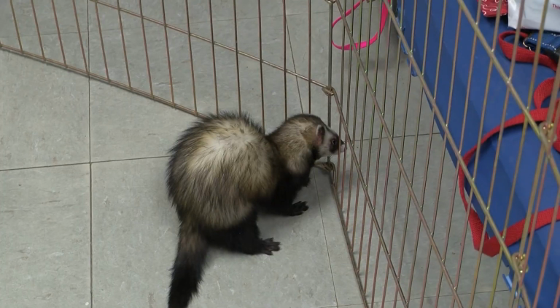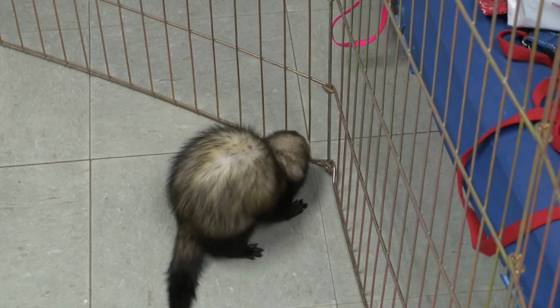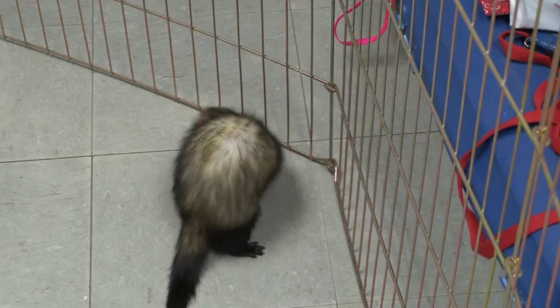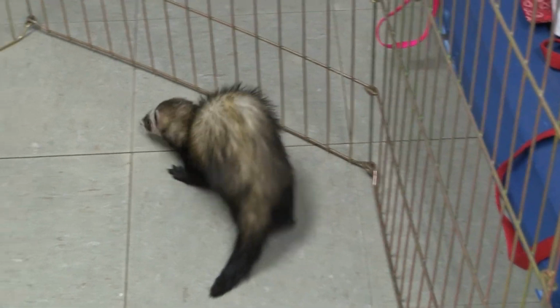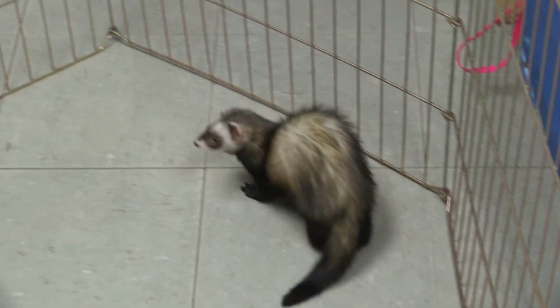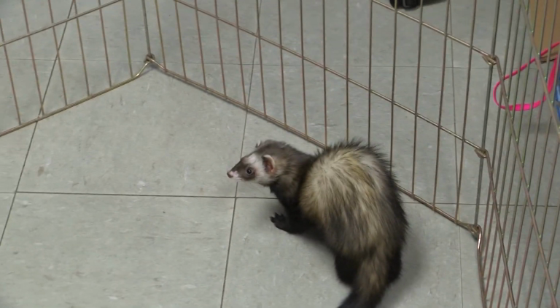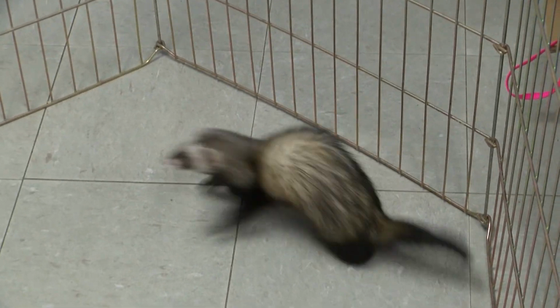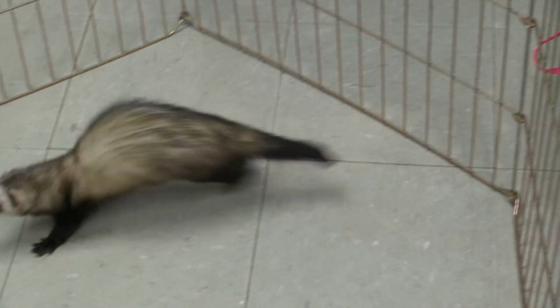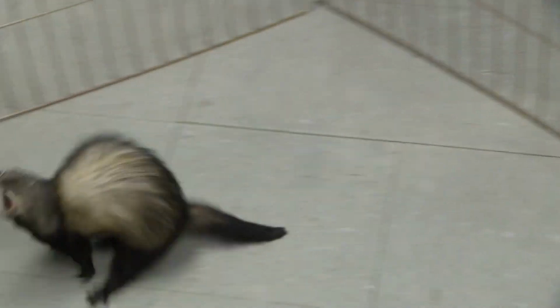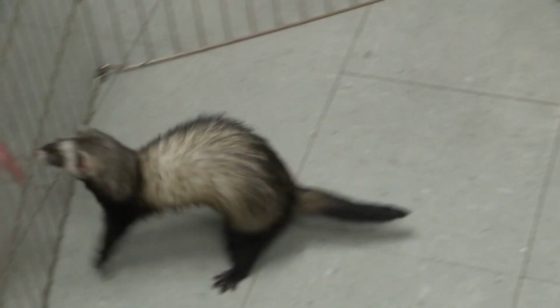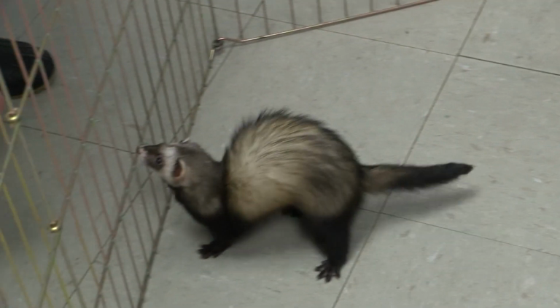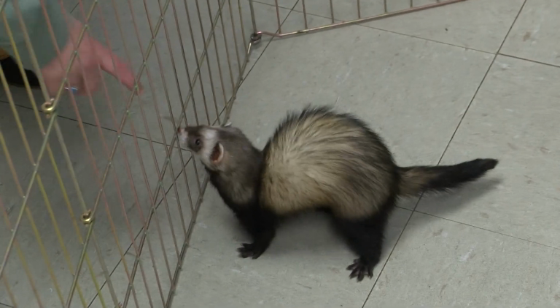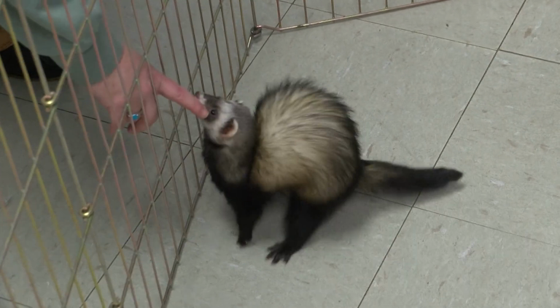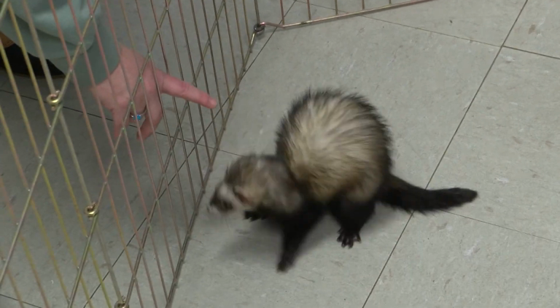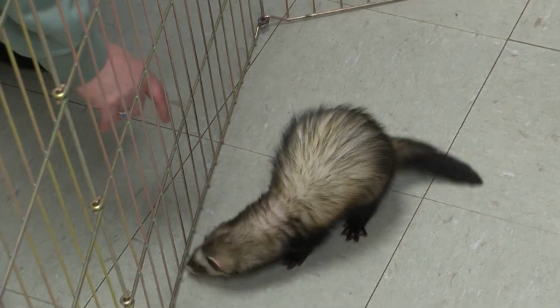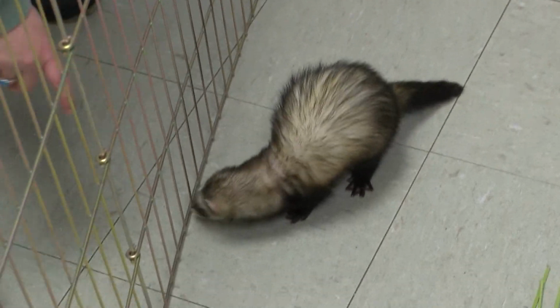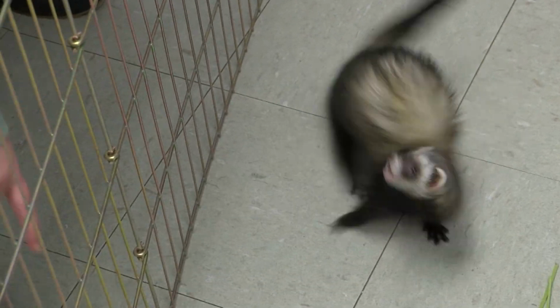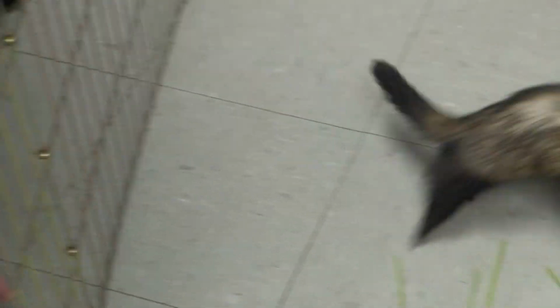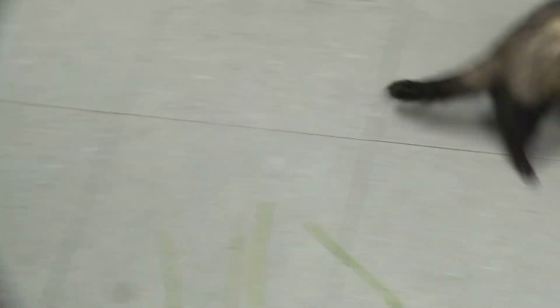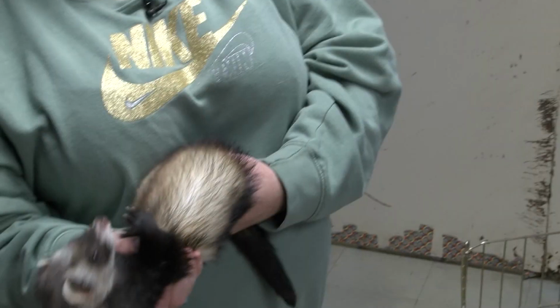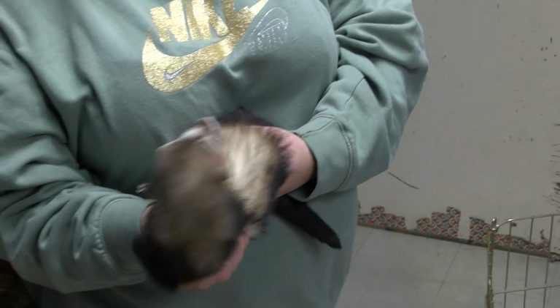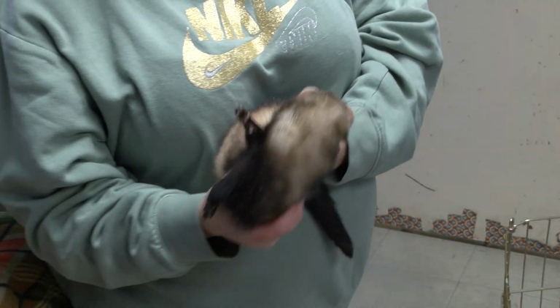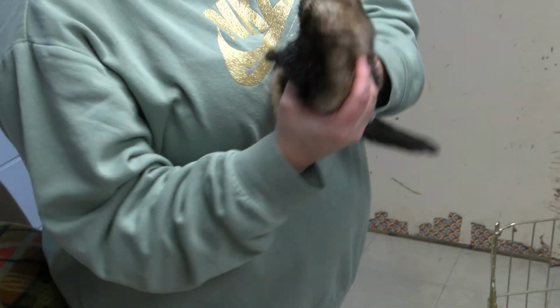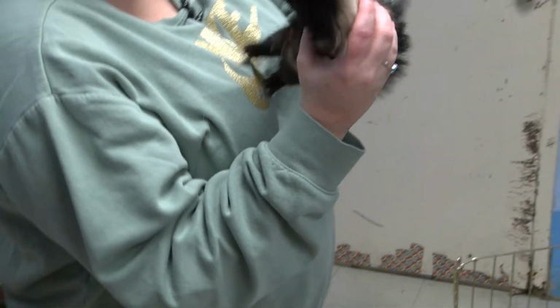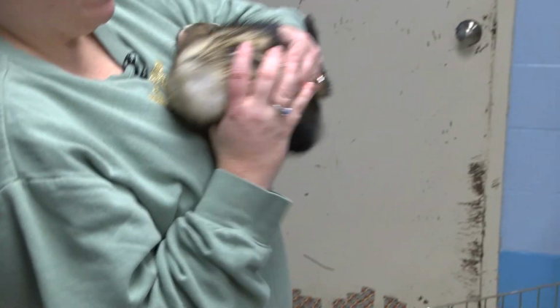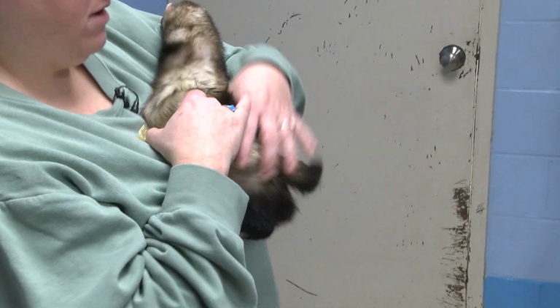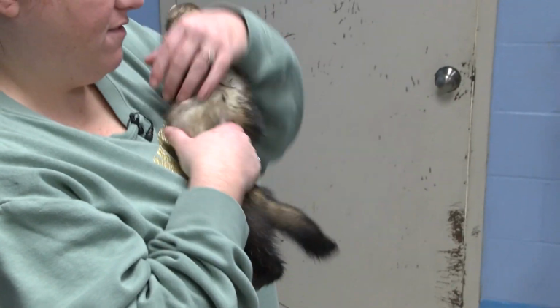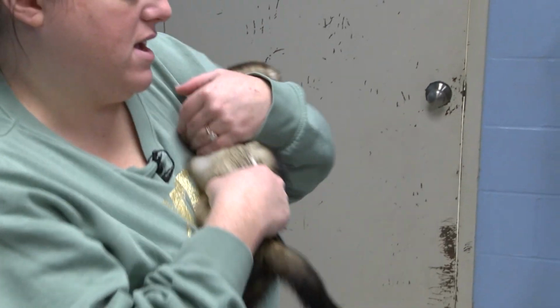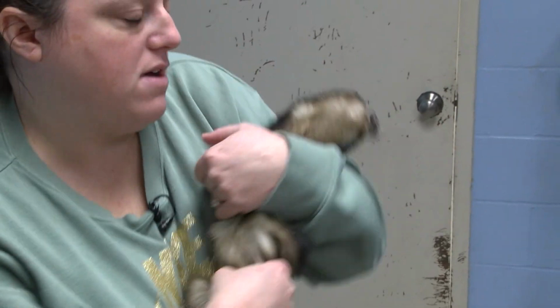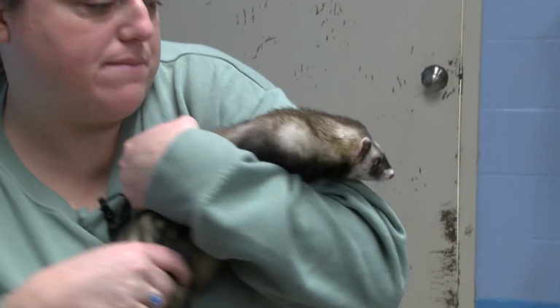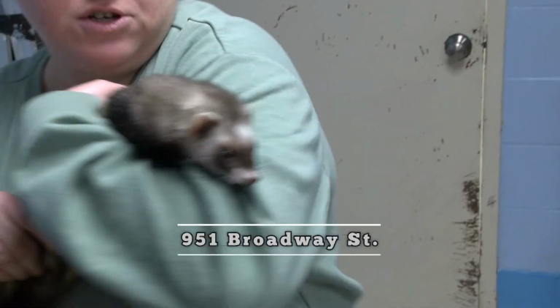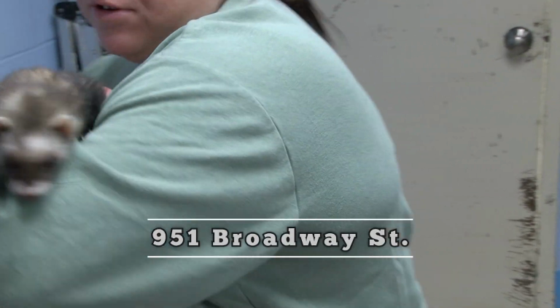One's a boy and one's a girl. This is Sweet Bean the girl, and we have a boy as well. These are the ferrets we have right now at the shelter.